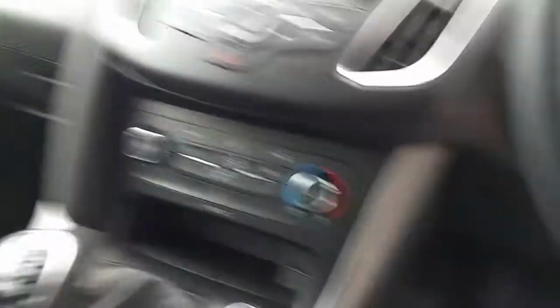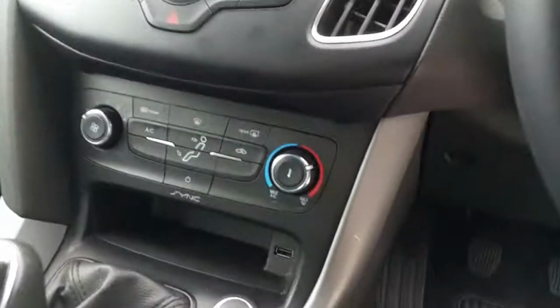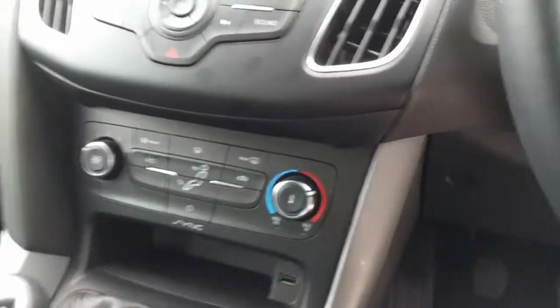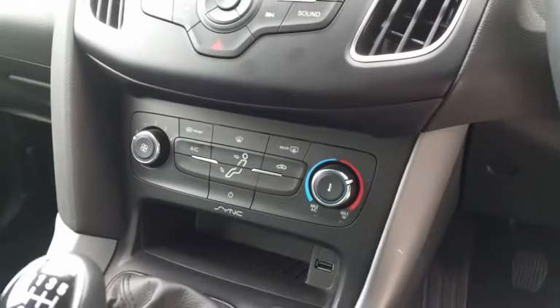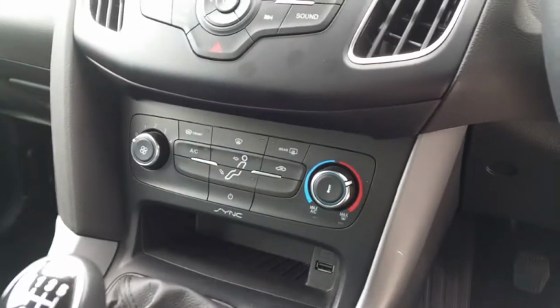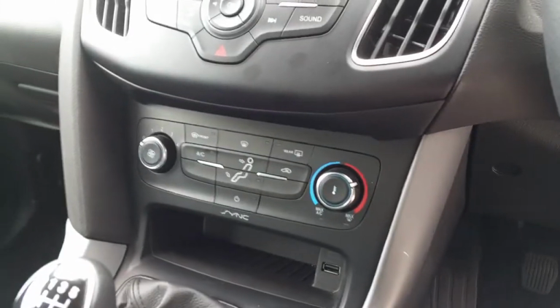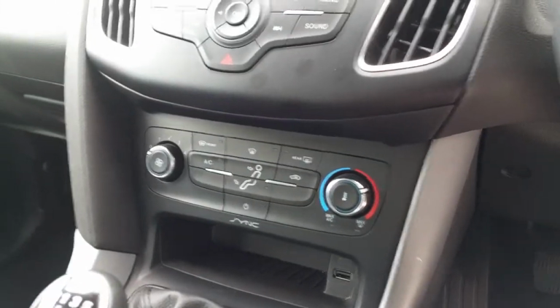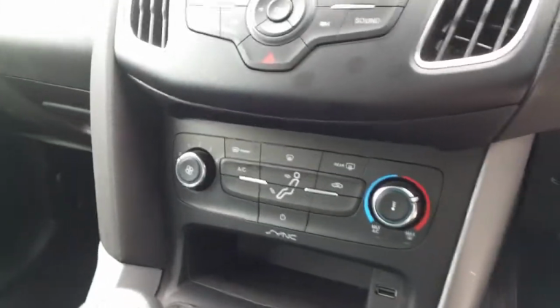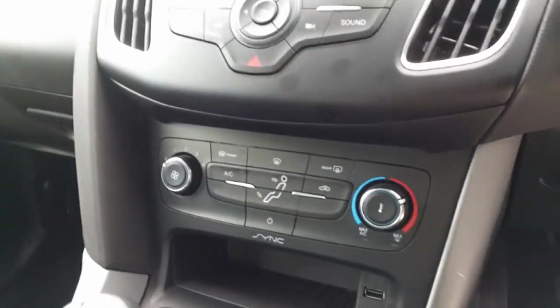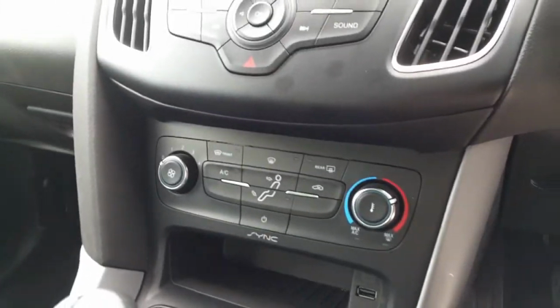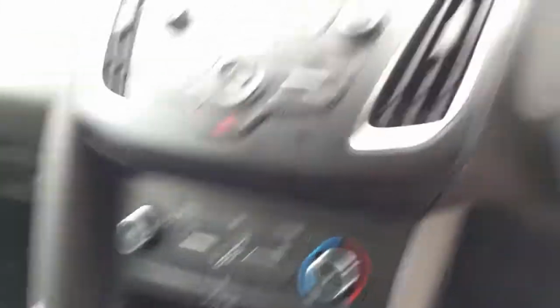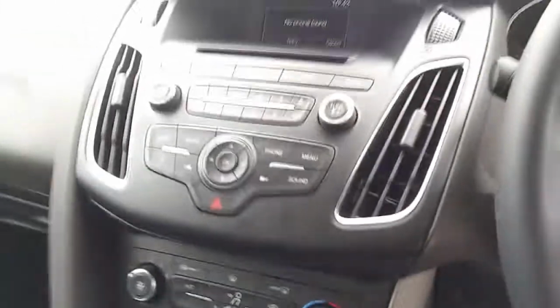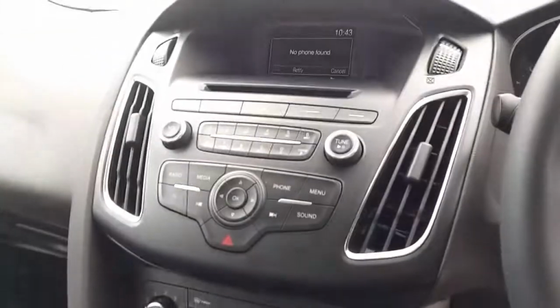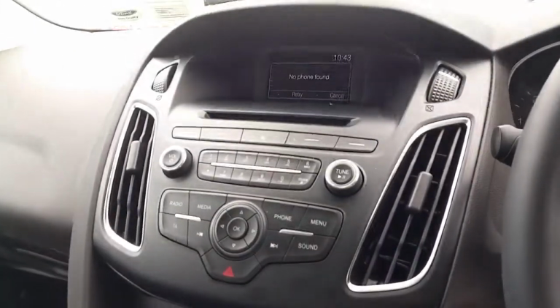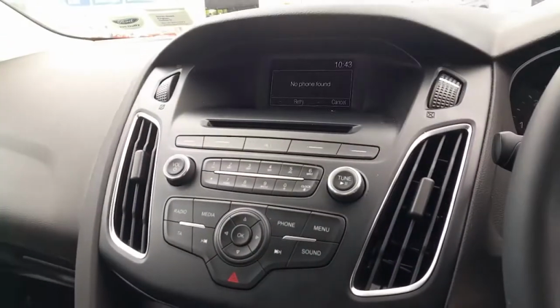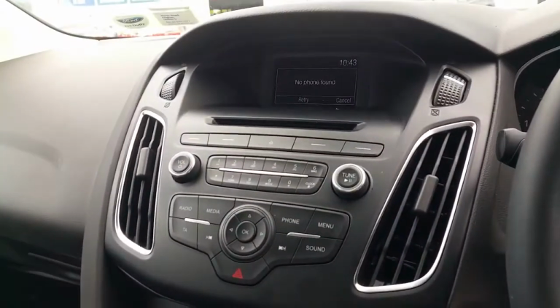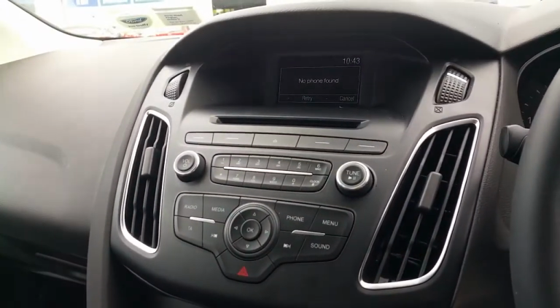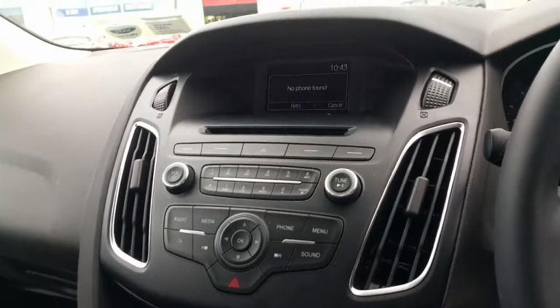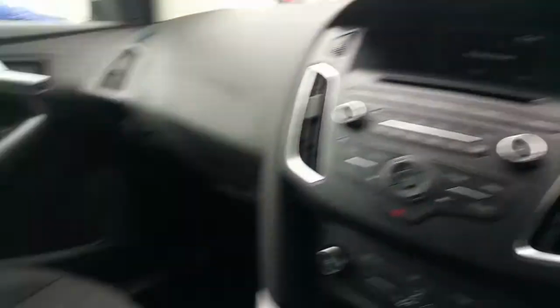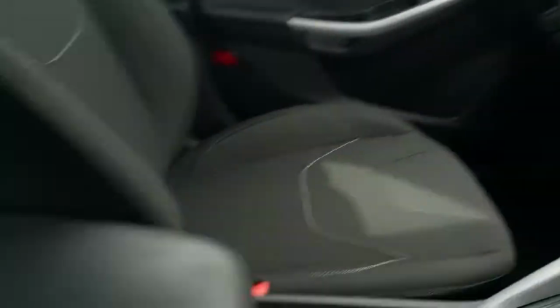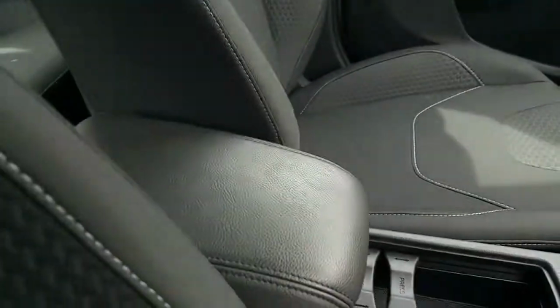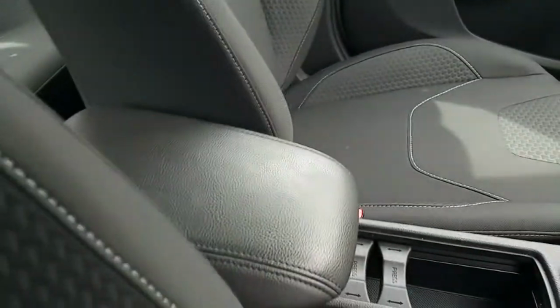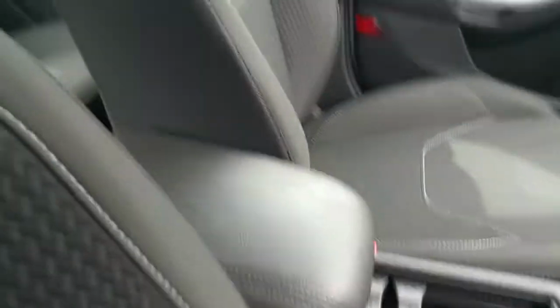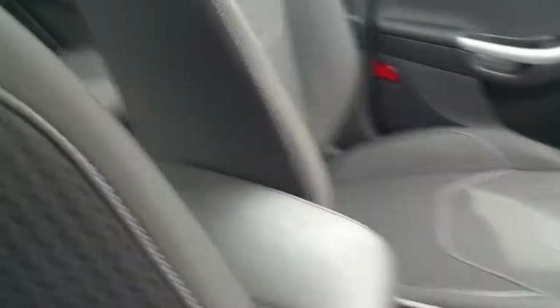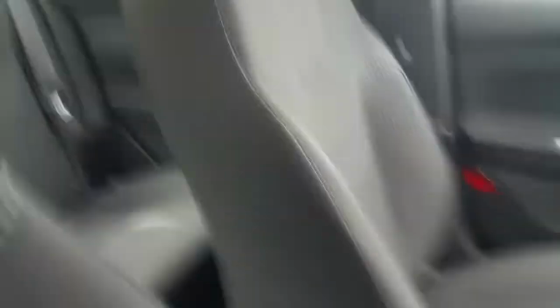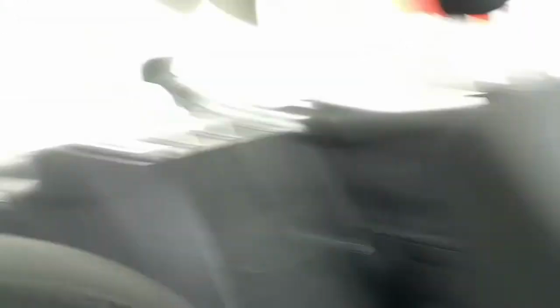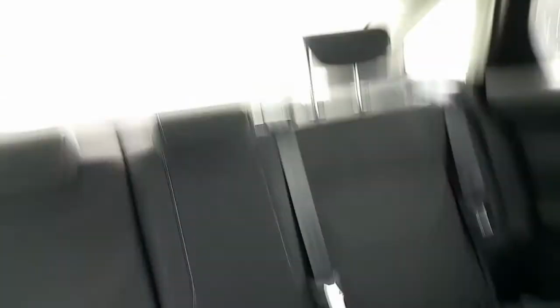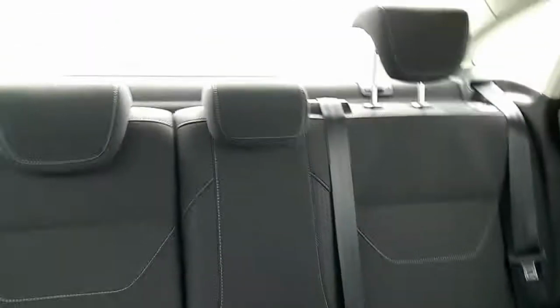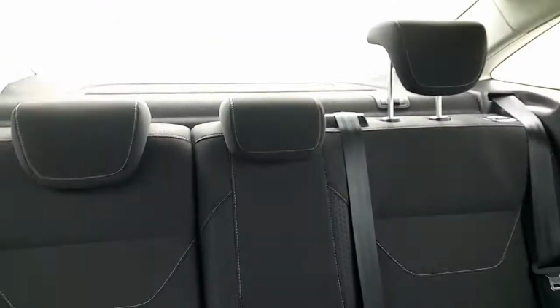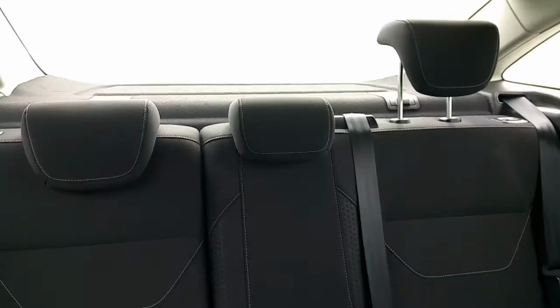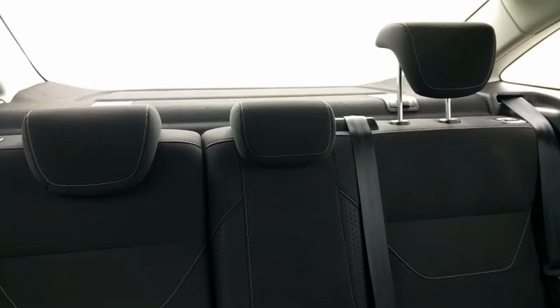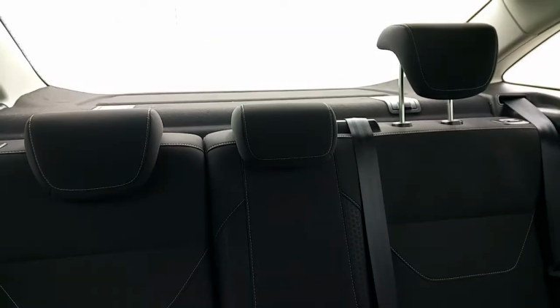It has aircon settings, a heated windscreen, a Bluetooth stereo with screen, an armrest, and three headrests in the rear.